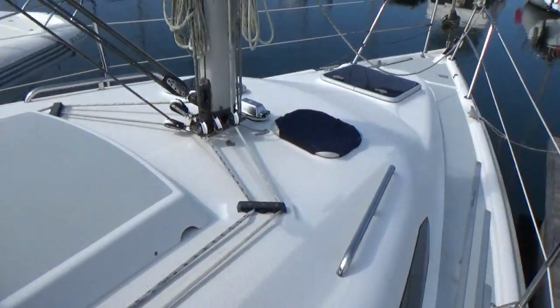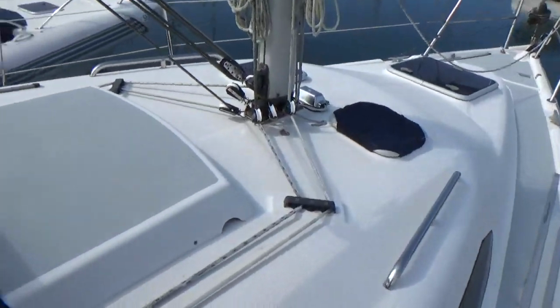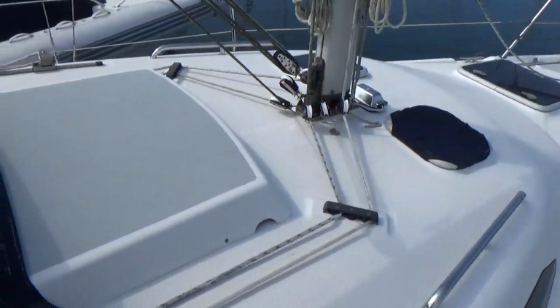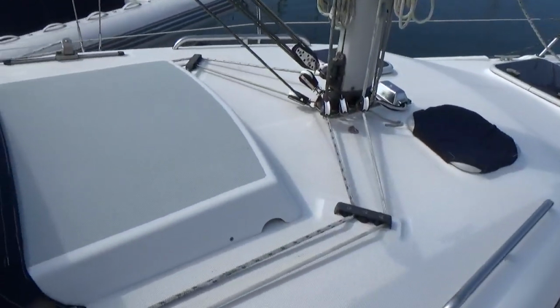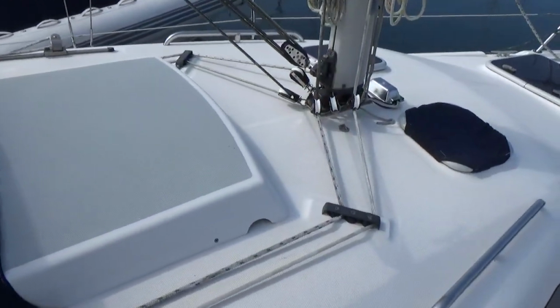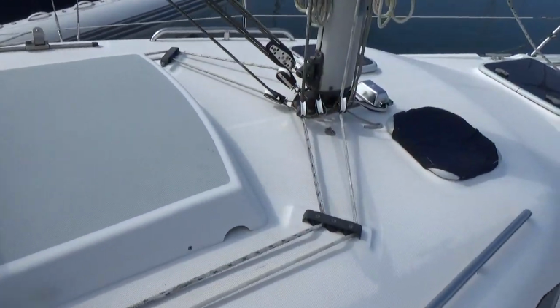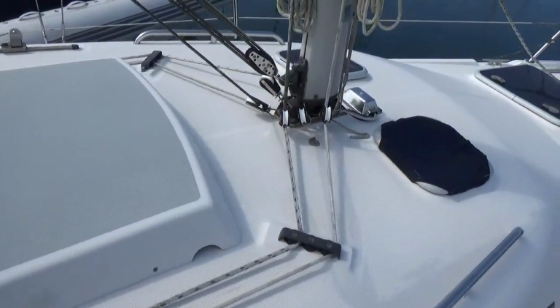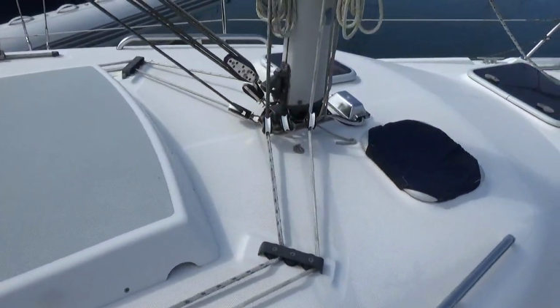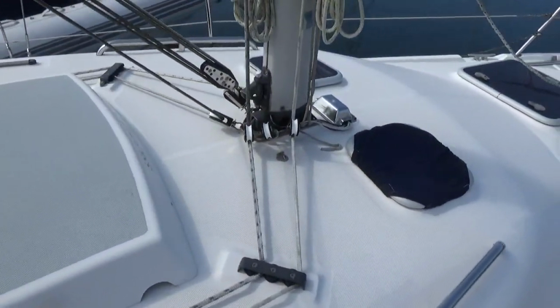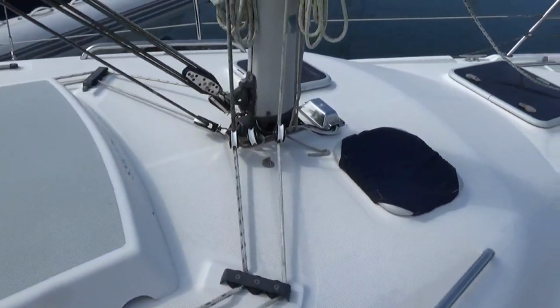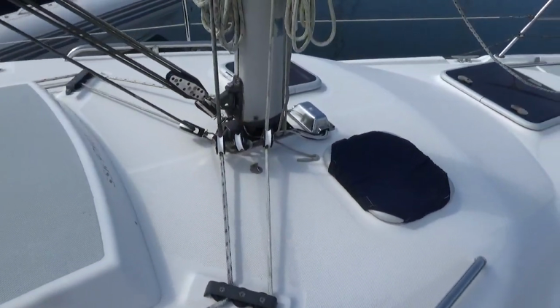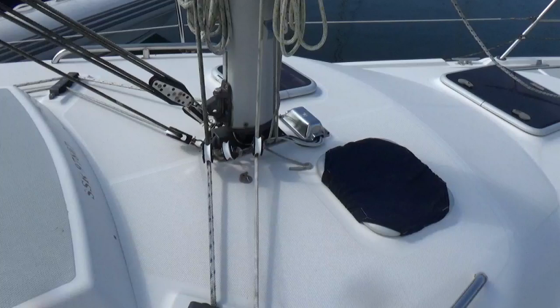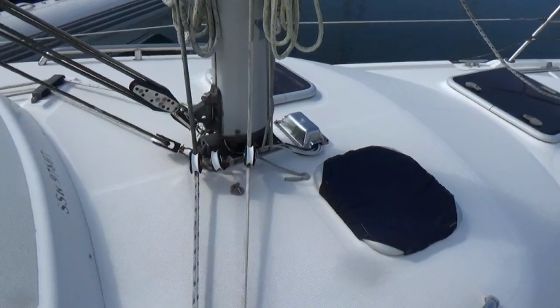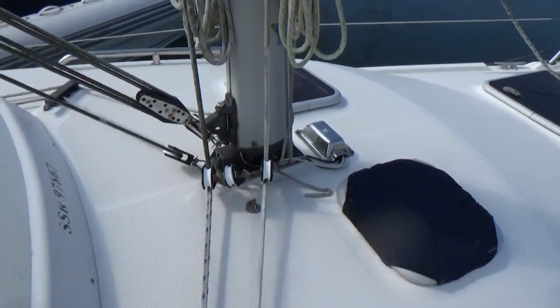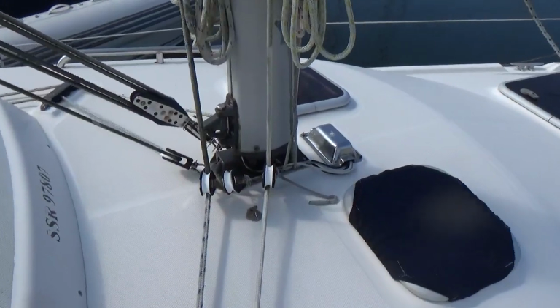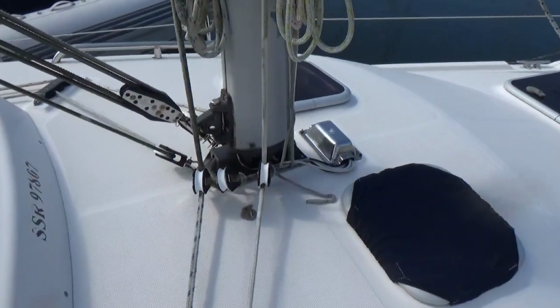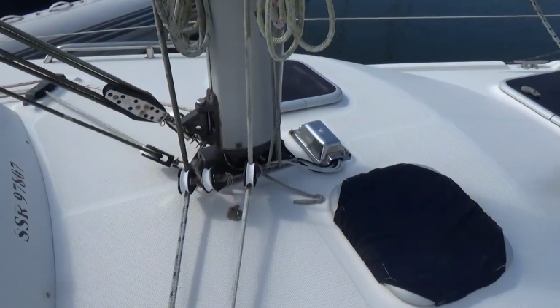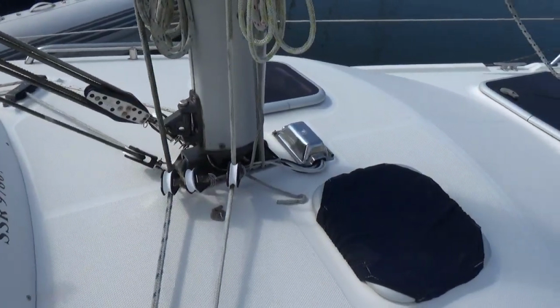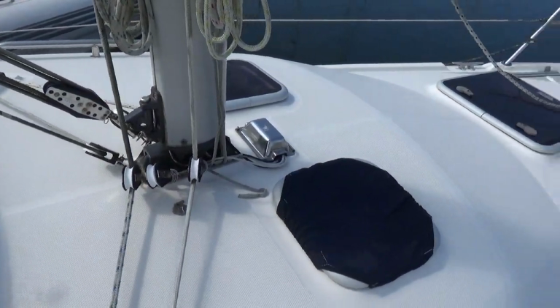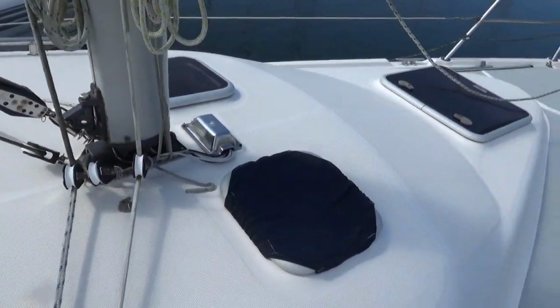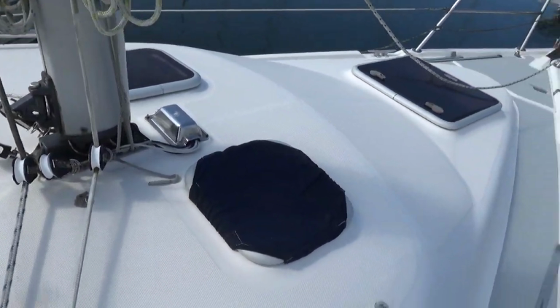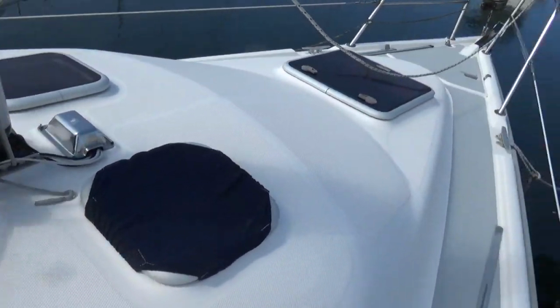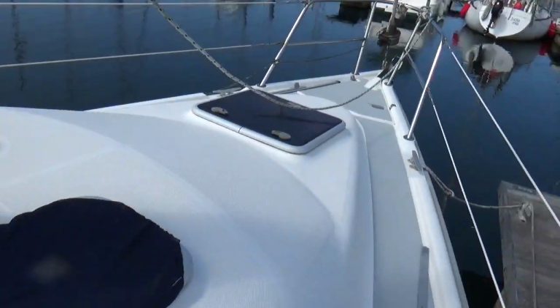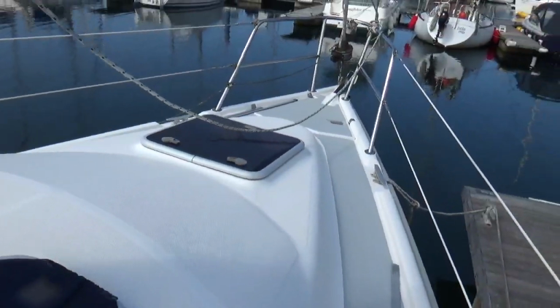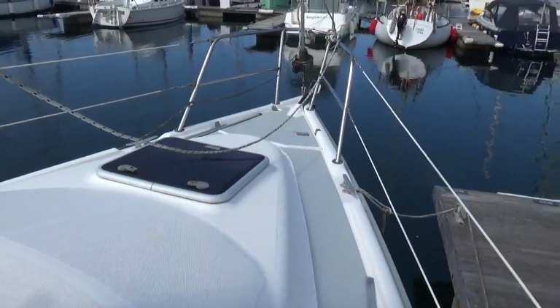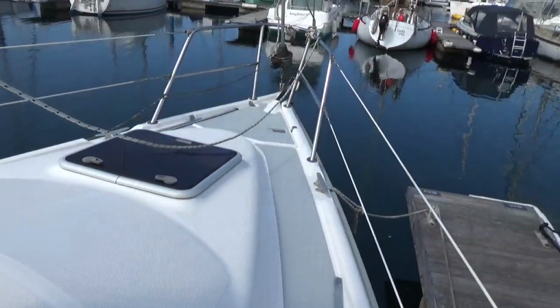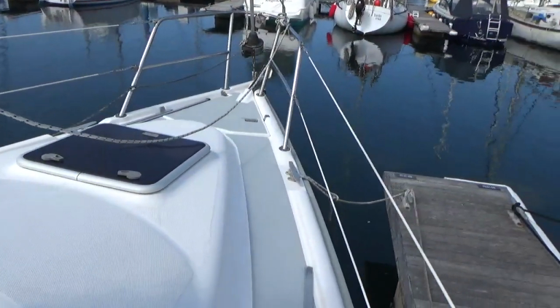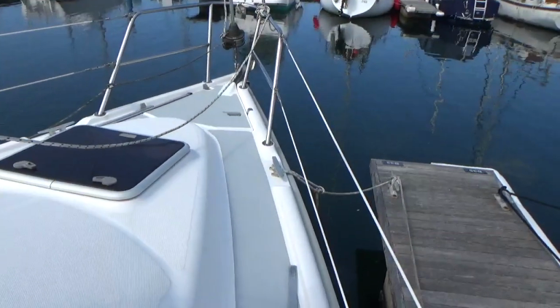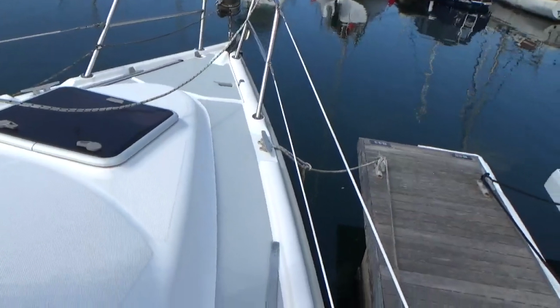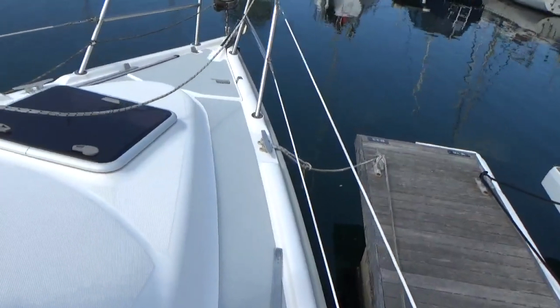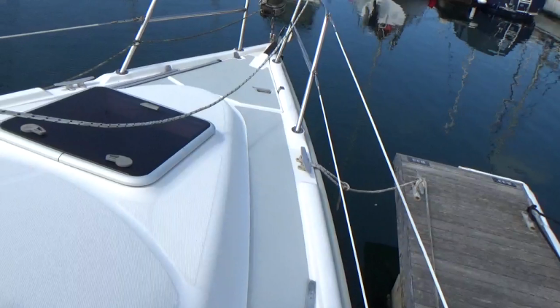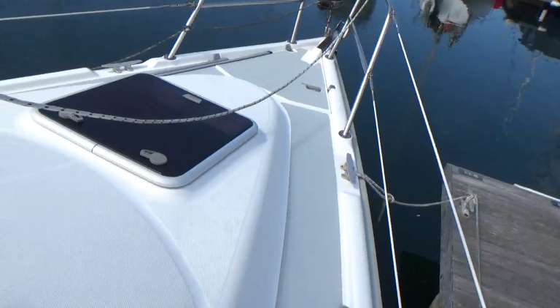So: coached roof, companionway, hatch, mast step, and dodging shrouds.